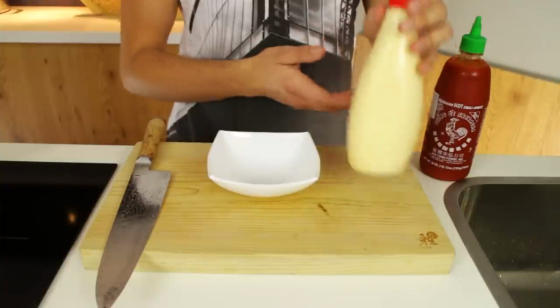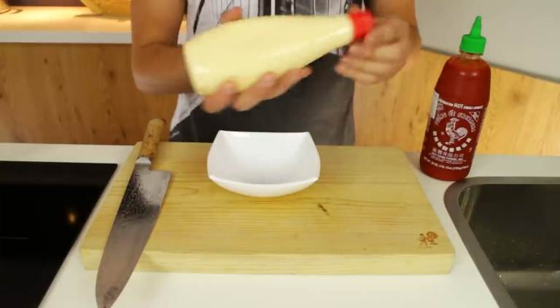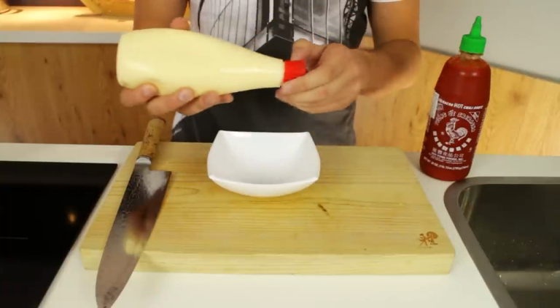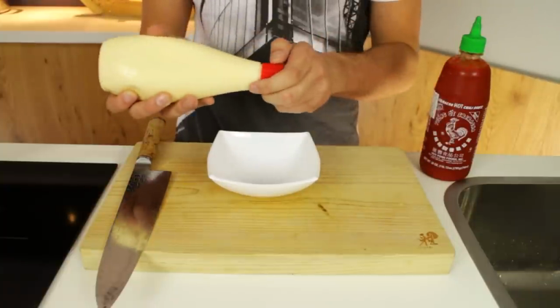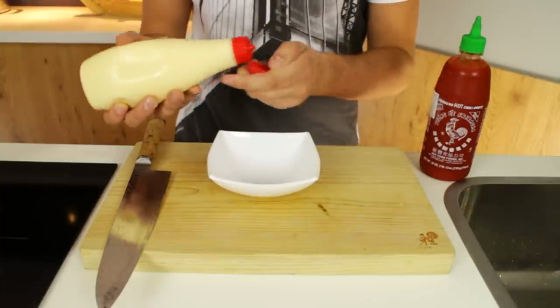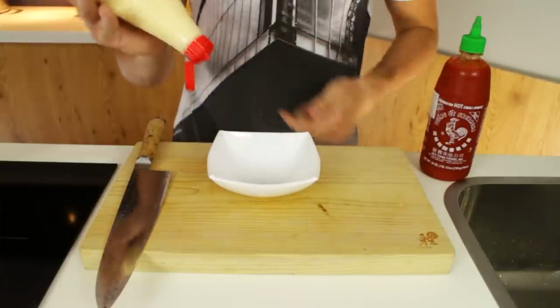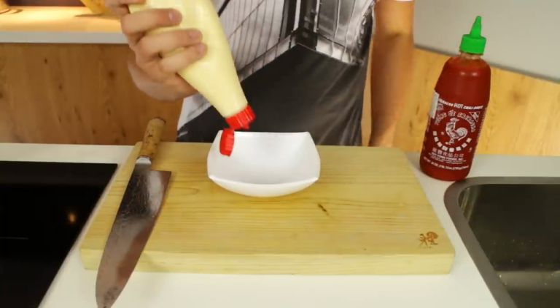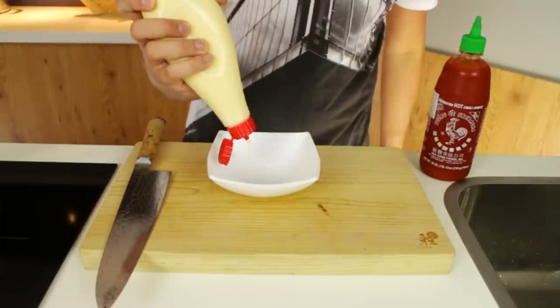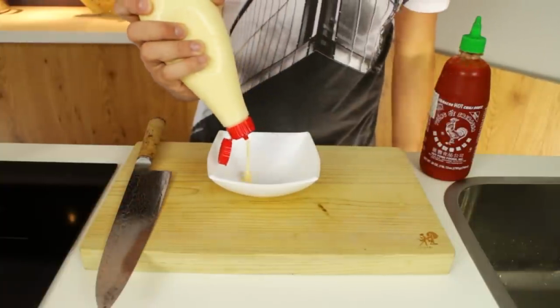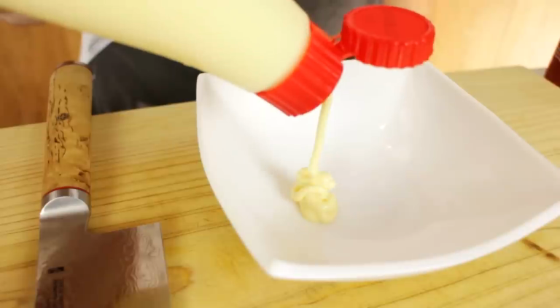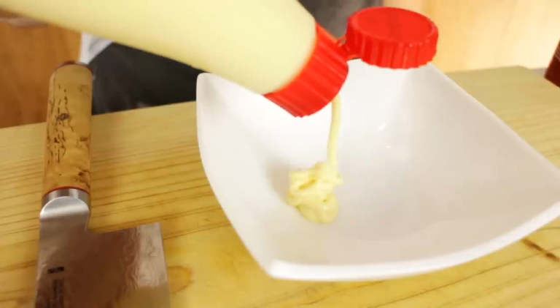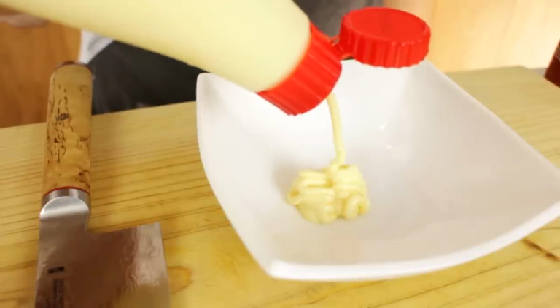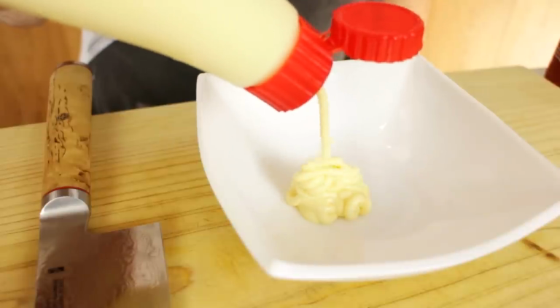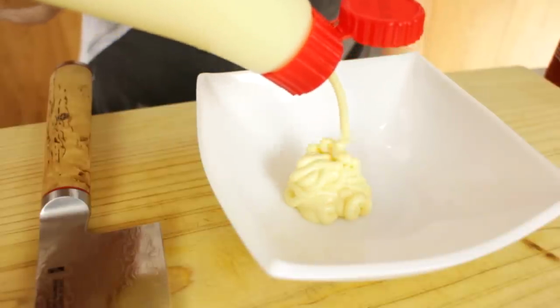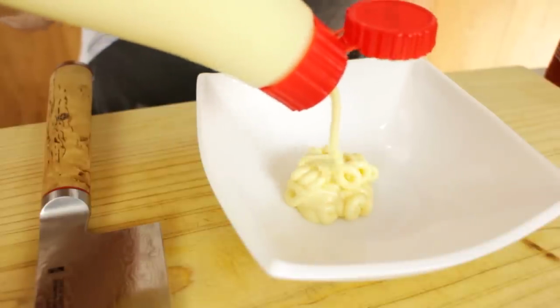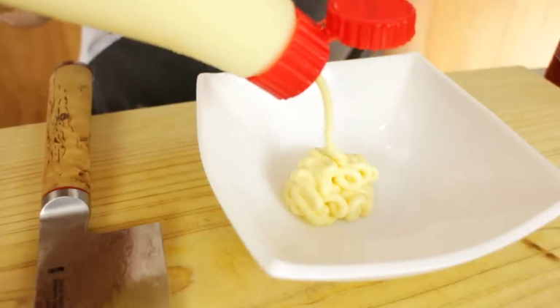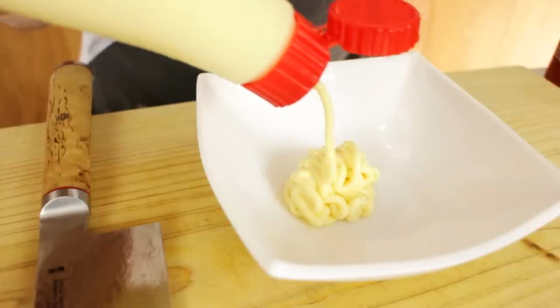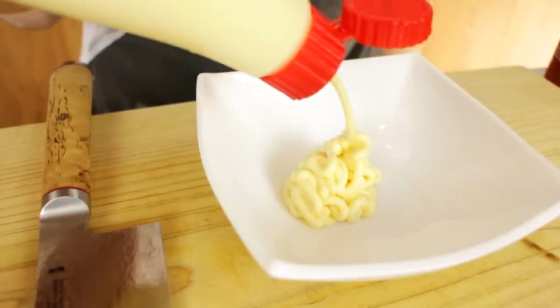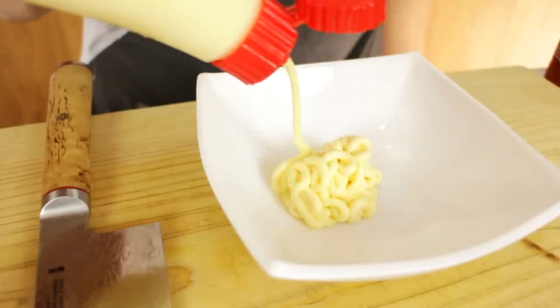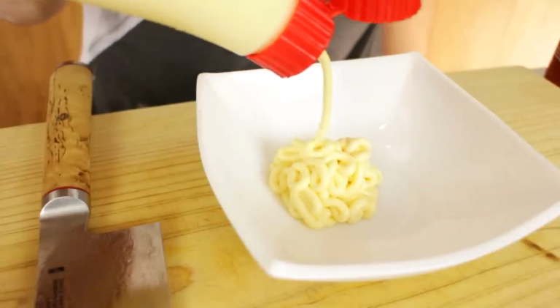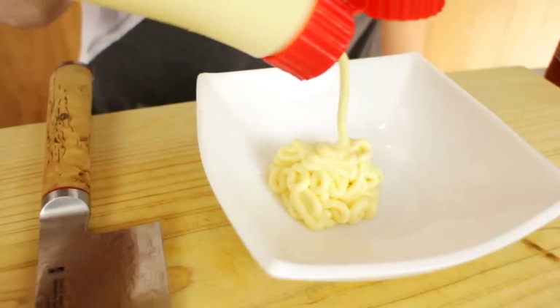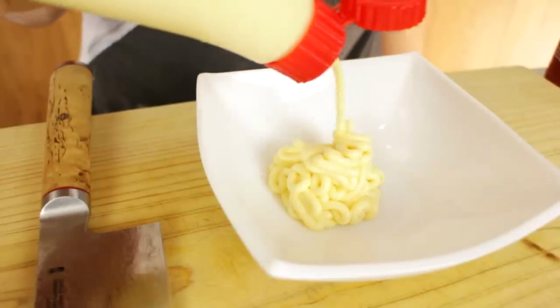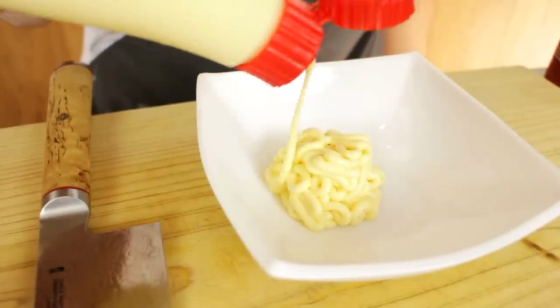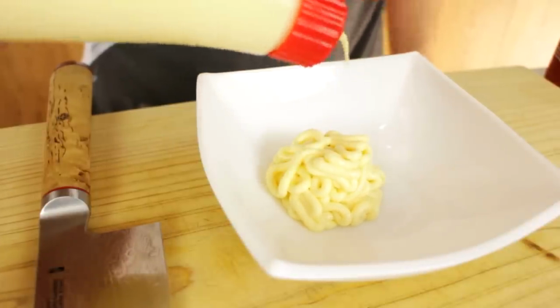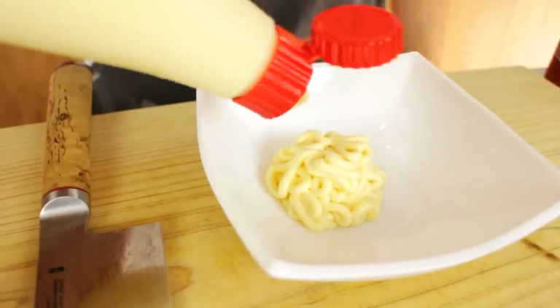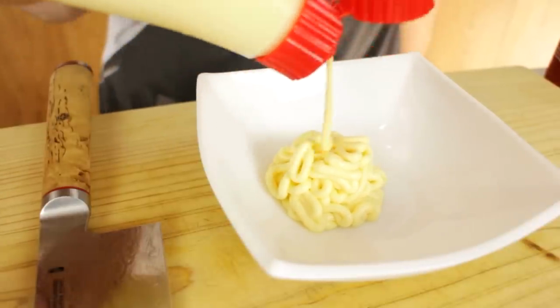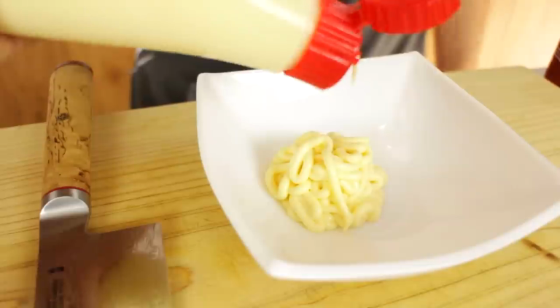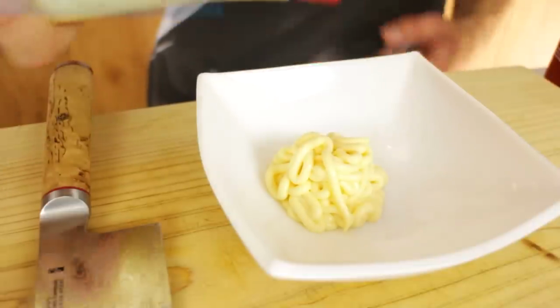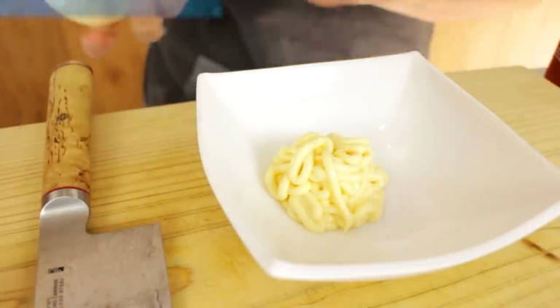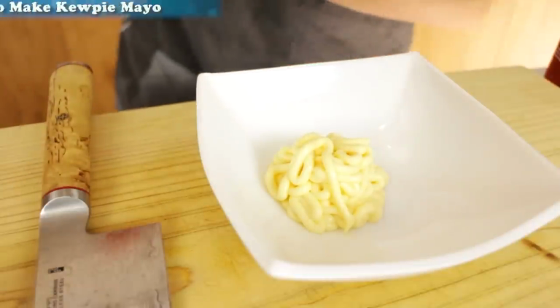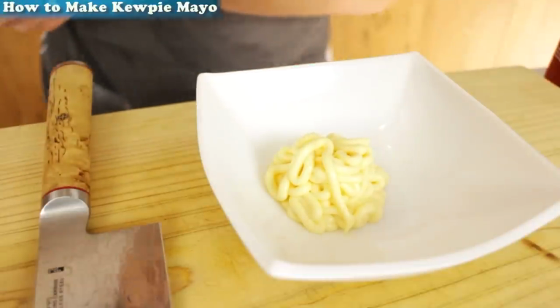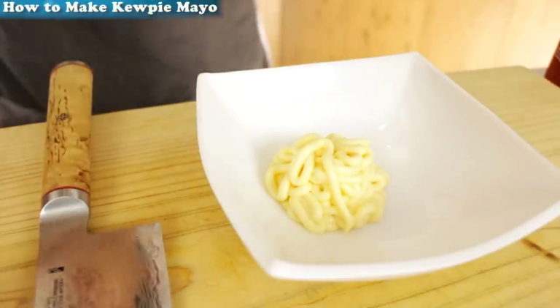So to make a spicy mayo you take some KOP mayonnaise, about two tablespoons into a bowl. You can buy it store-bought like this or you can make it yourself. To make it yourself I've made a video recipe, you can check it out by clicking on the top left of your screen.